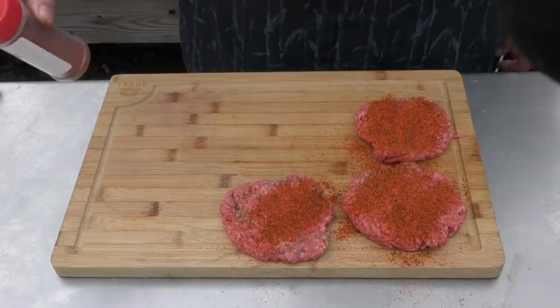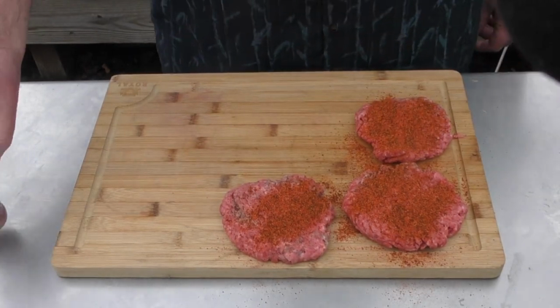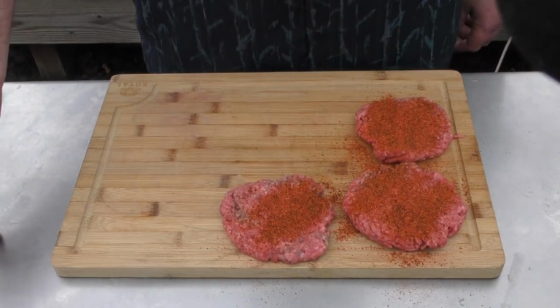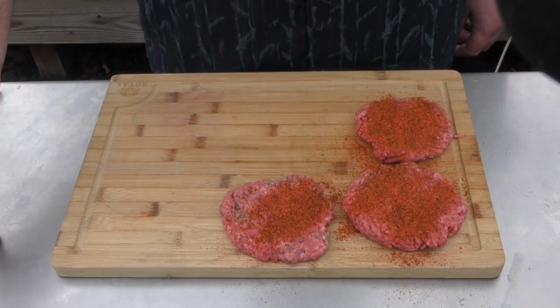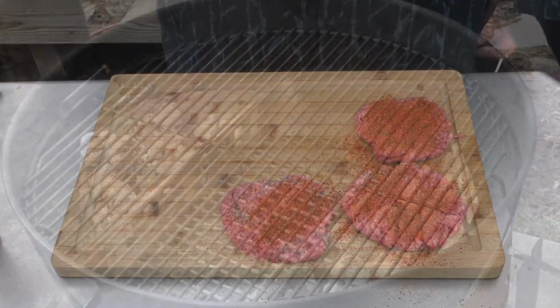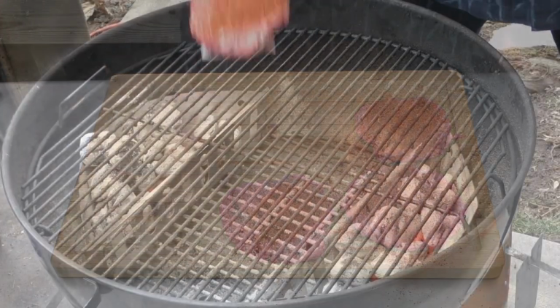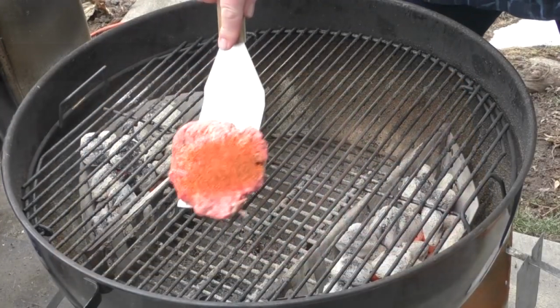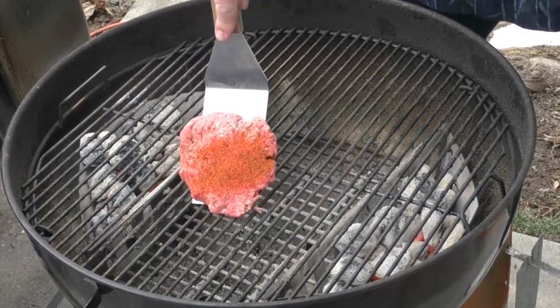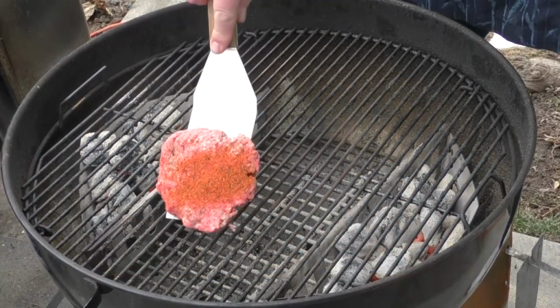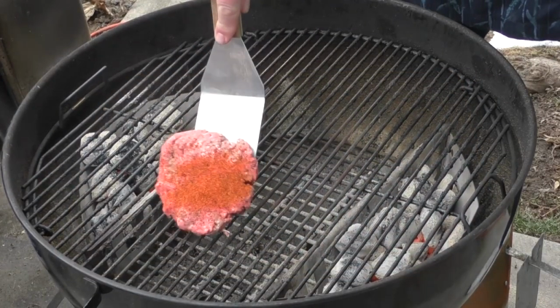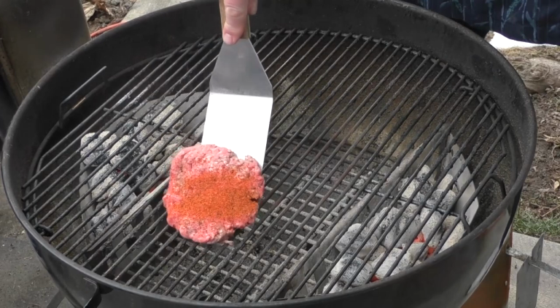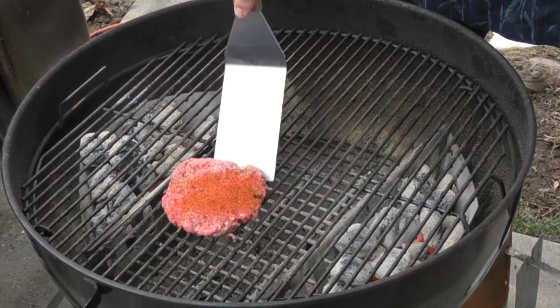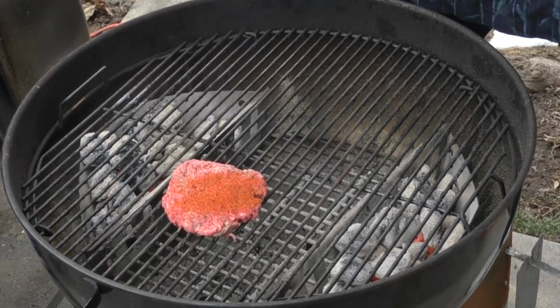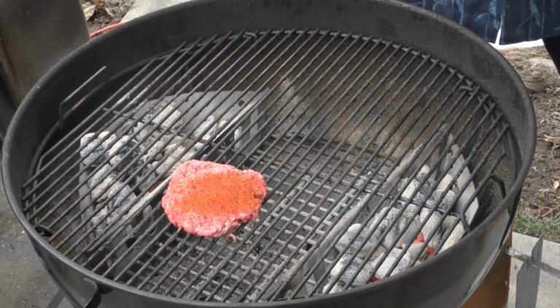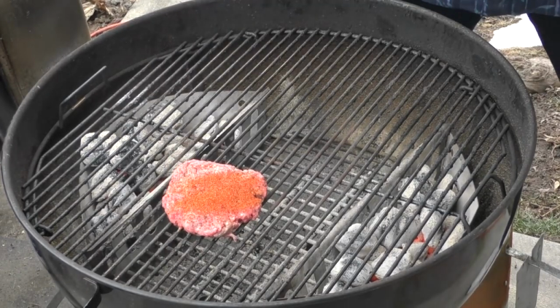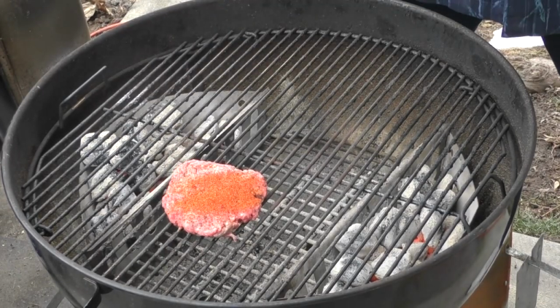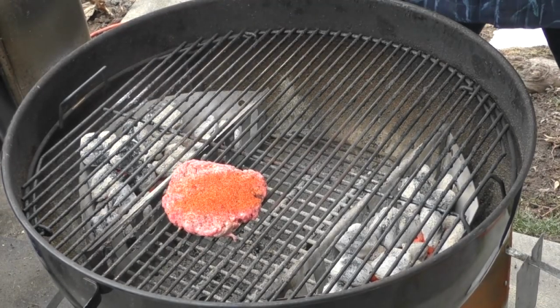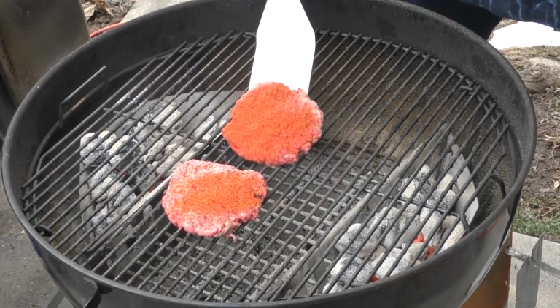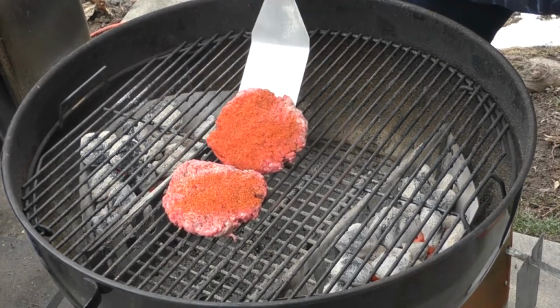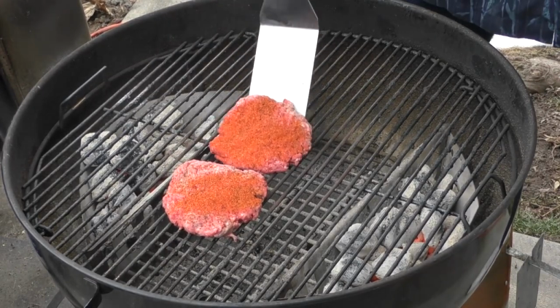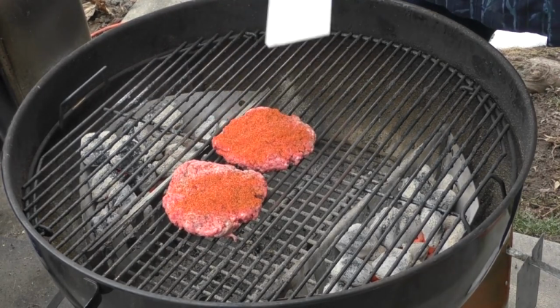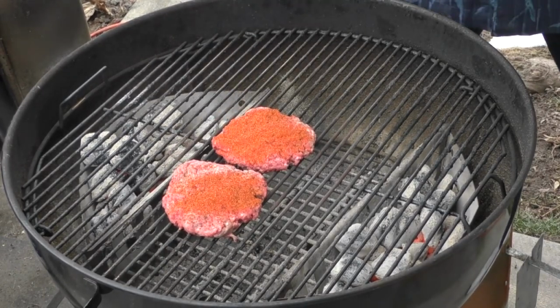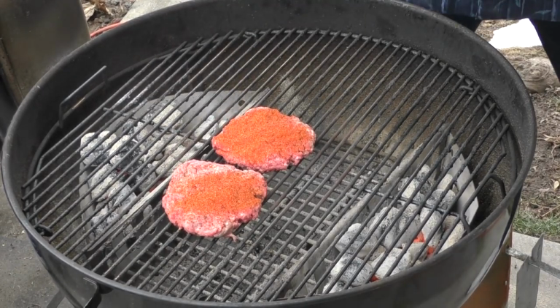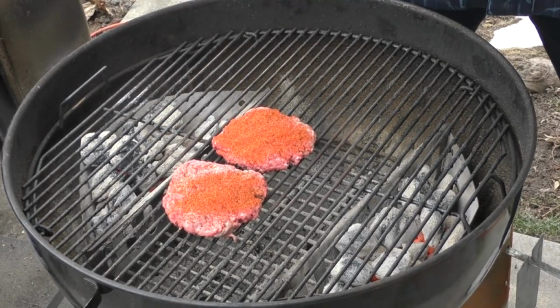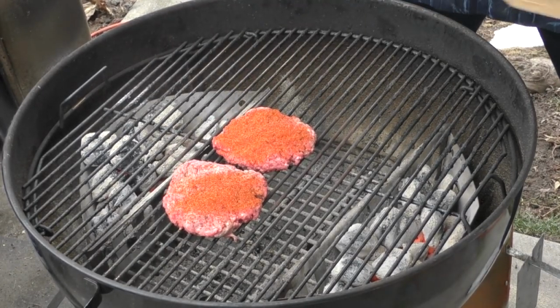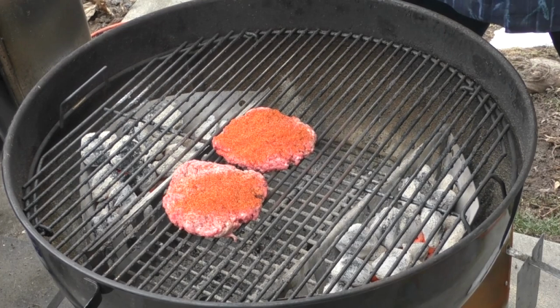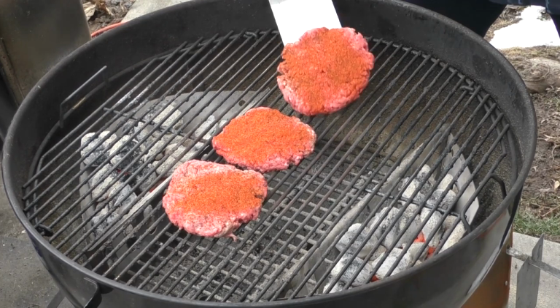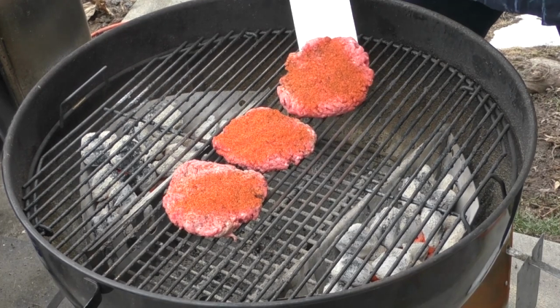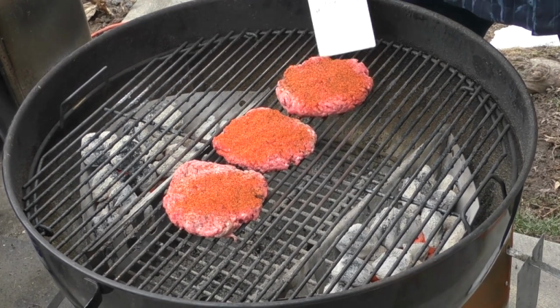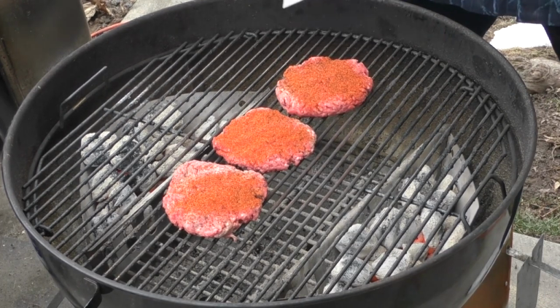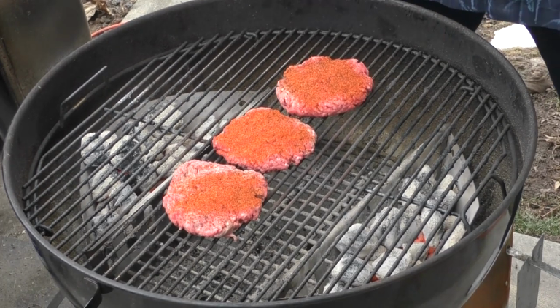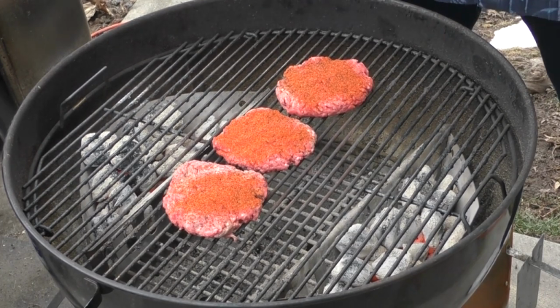Let's put them on the Weber kettle. Our Weber kettle is at about 450 degrees at this point. We're just gonna put these in the middle because I do enjoy indirect heat.